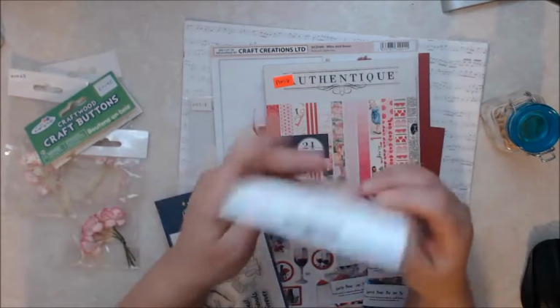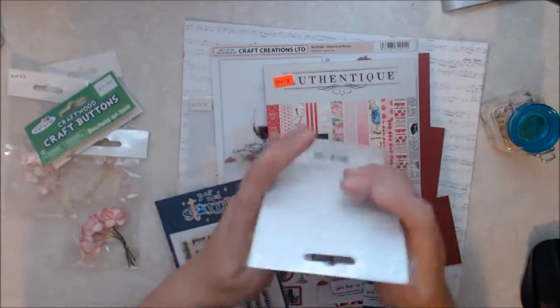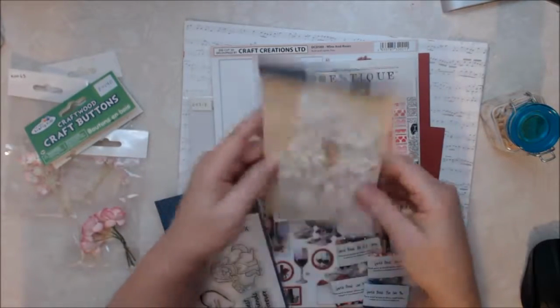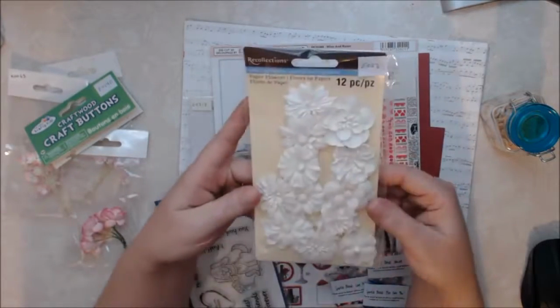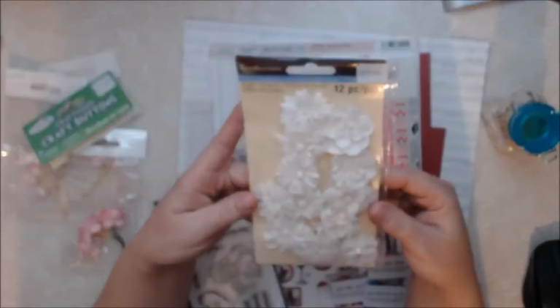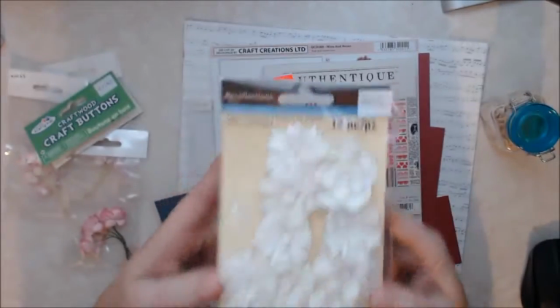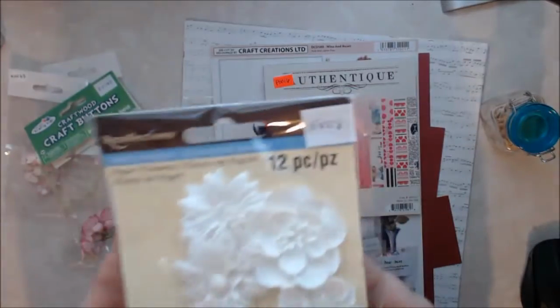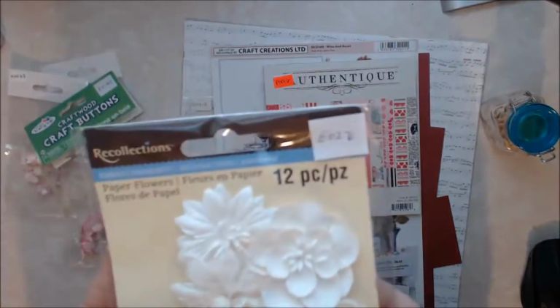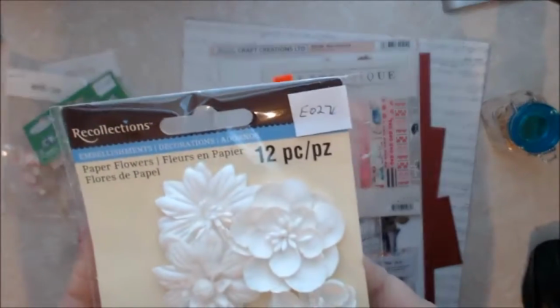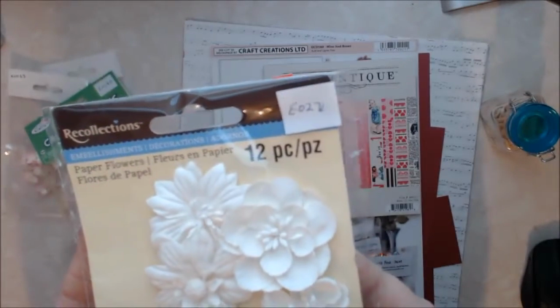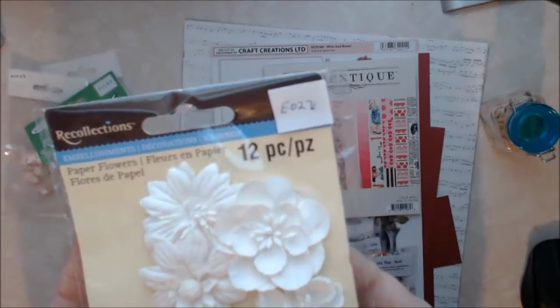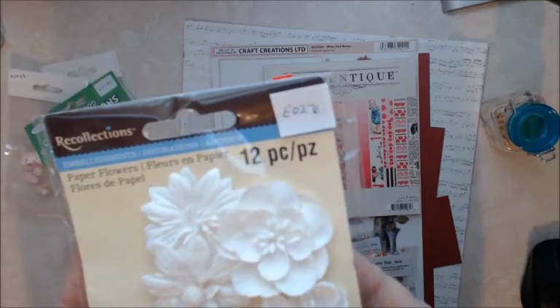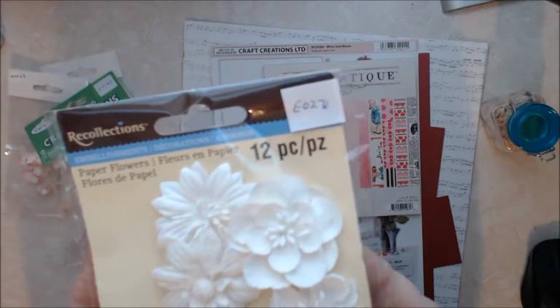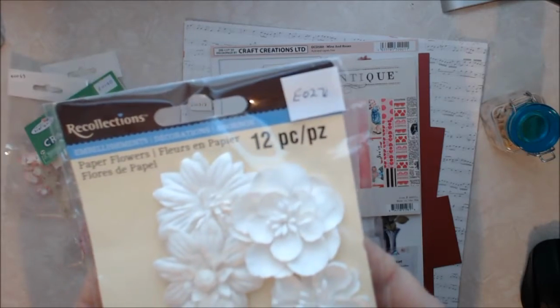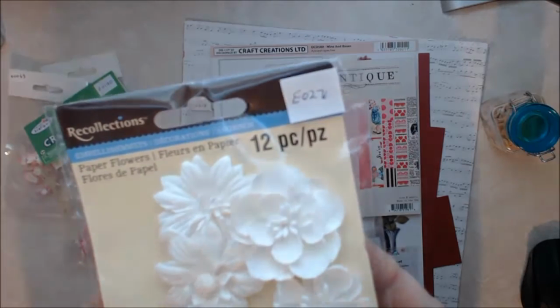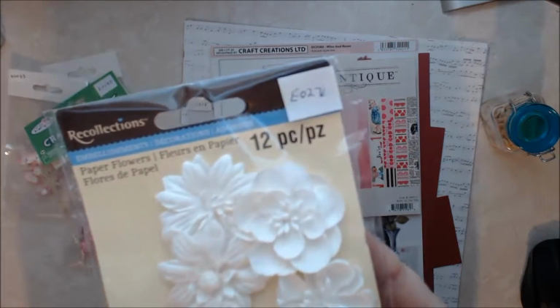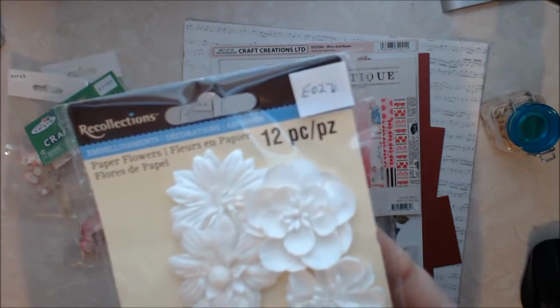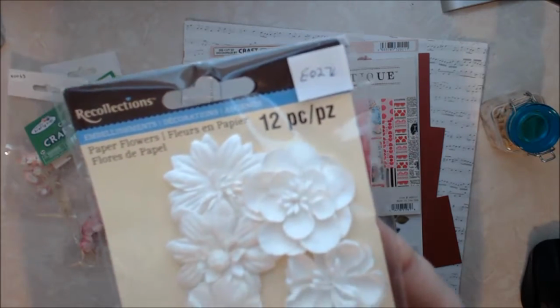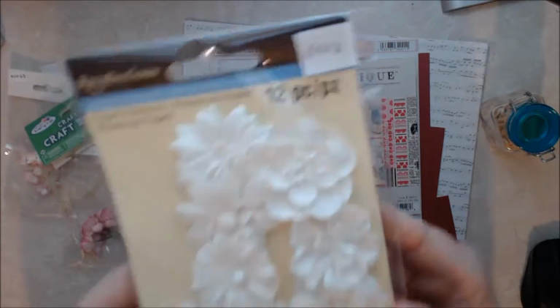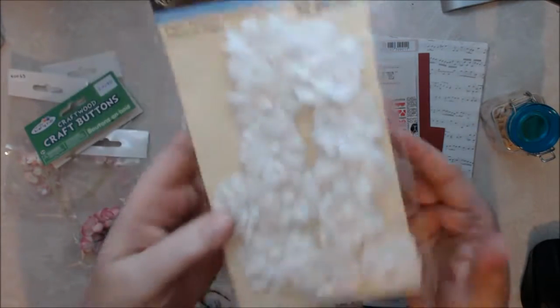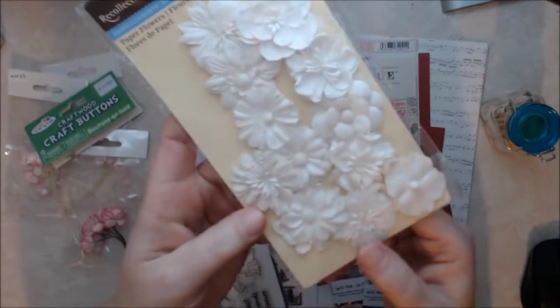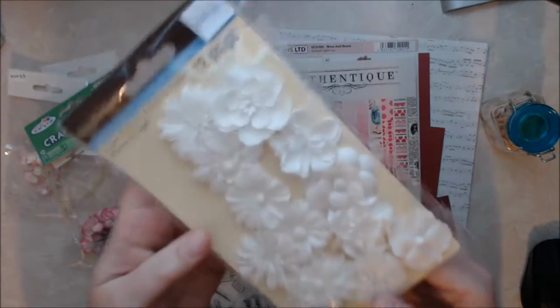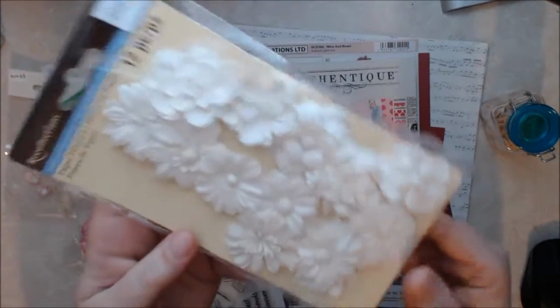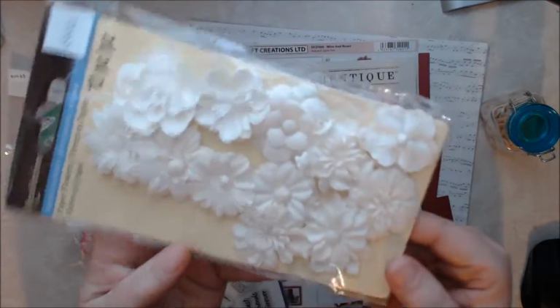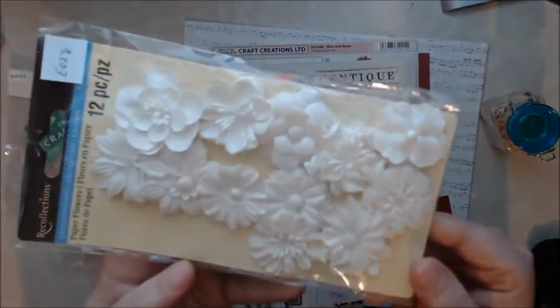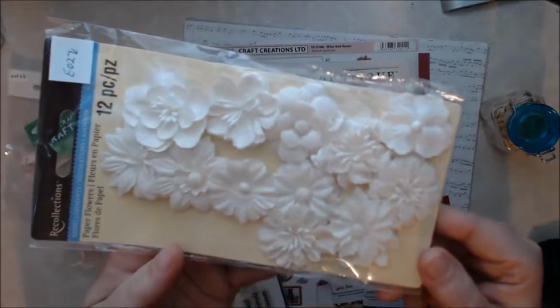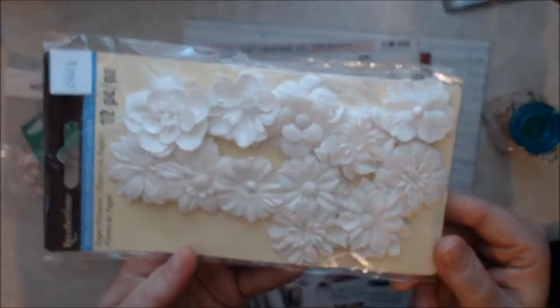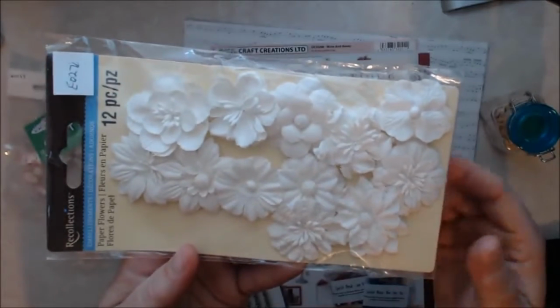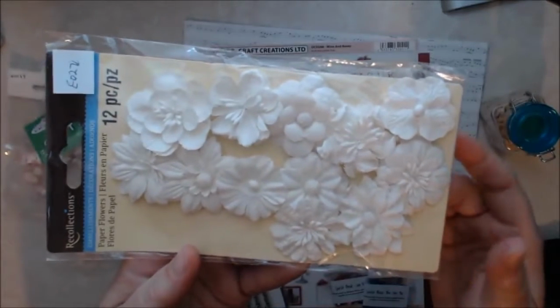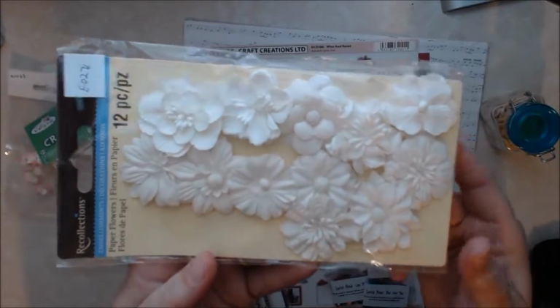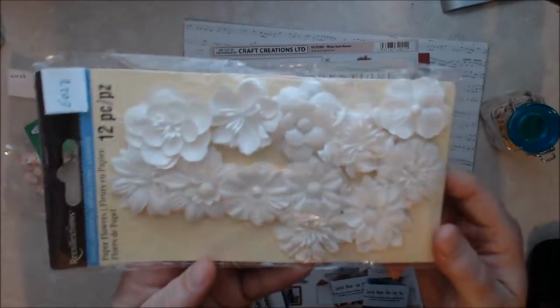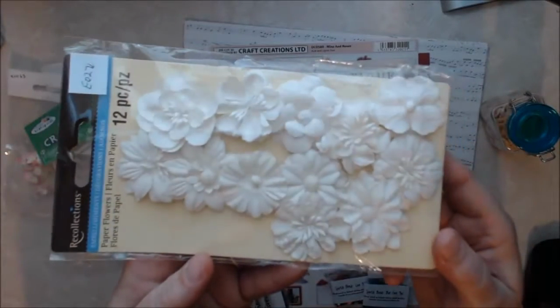I got these really cute white flowers — these are Recollections, and she does sell Recollections flowers. These are going to be great to dye with inks.